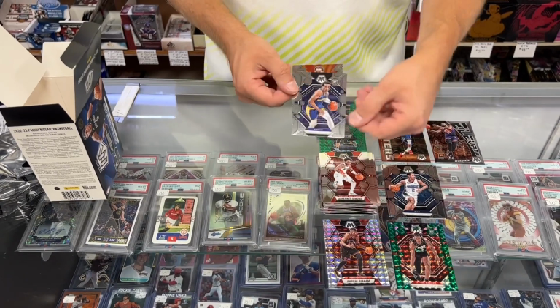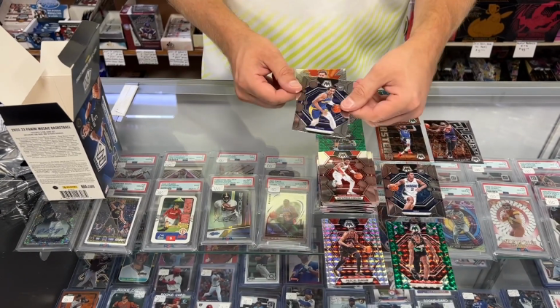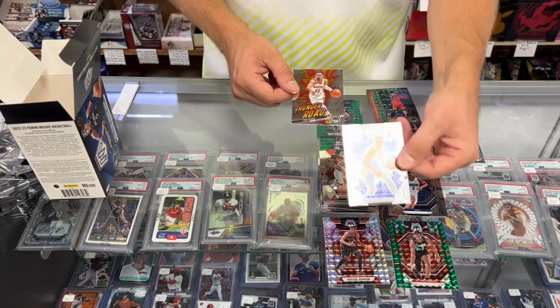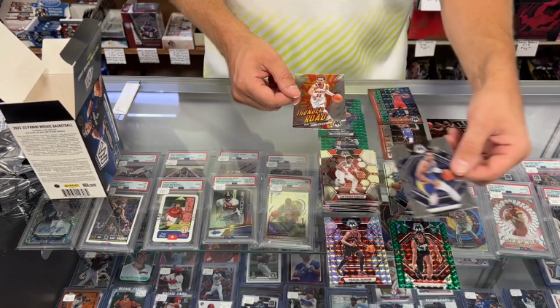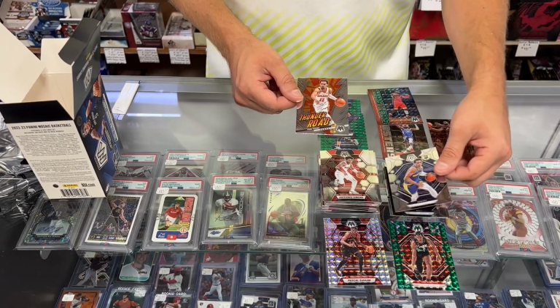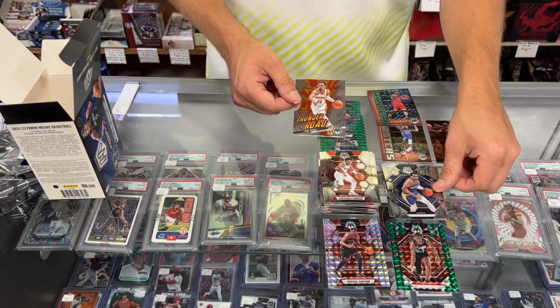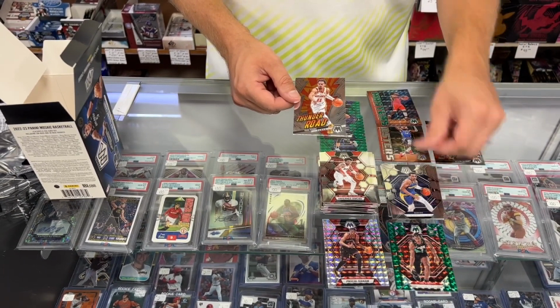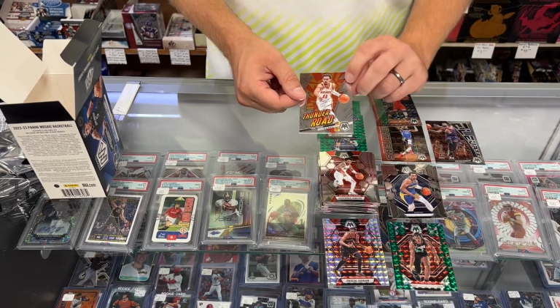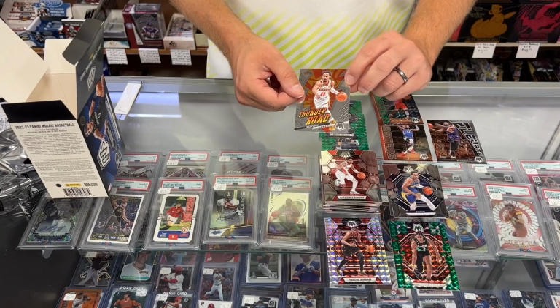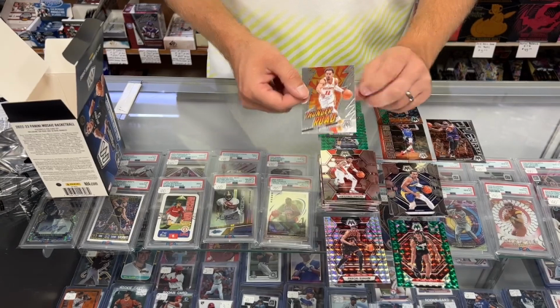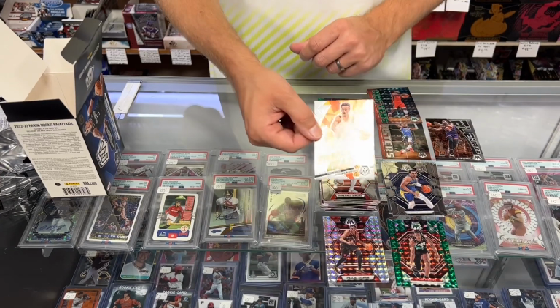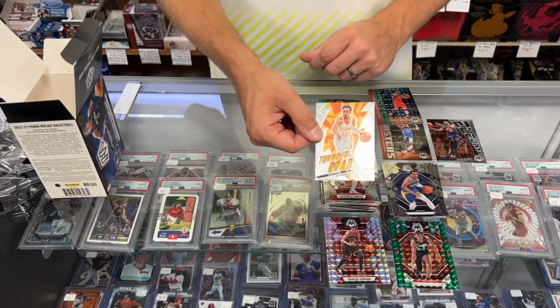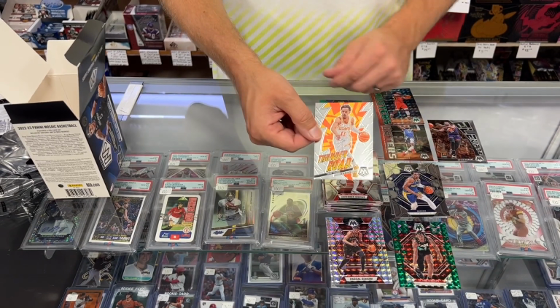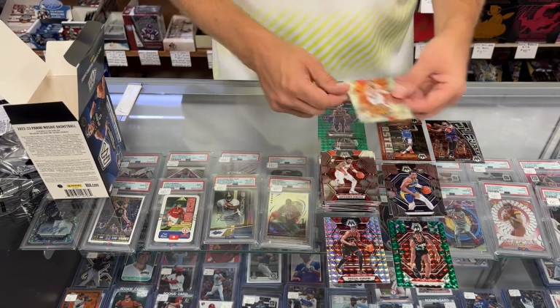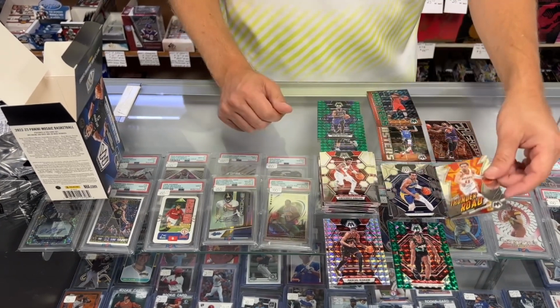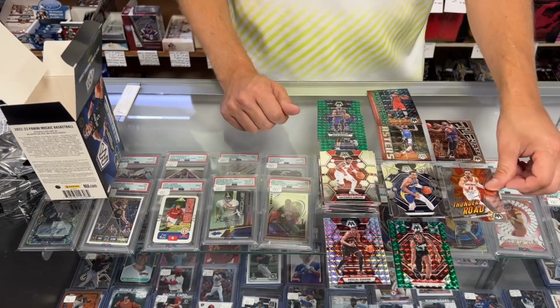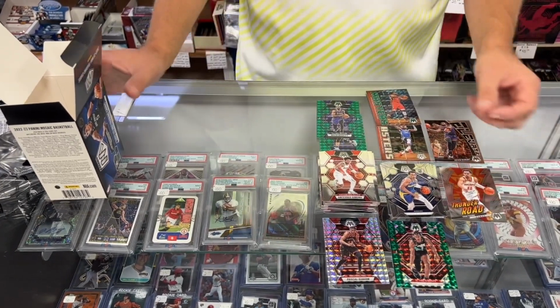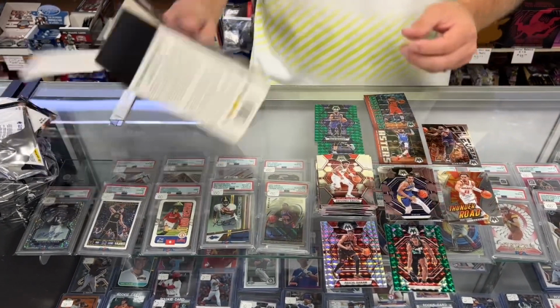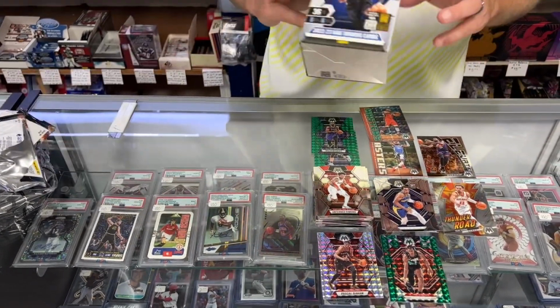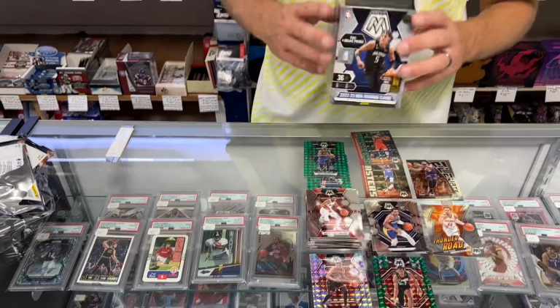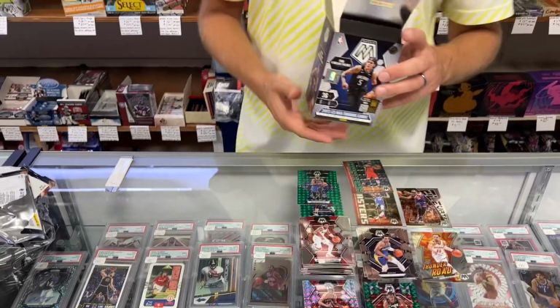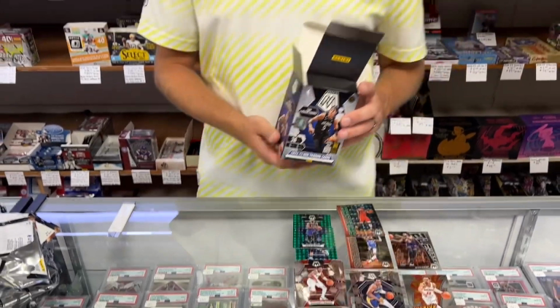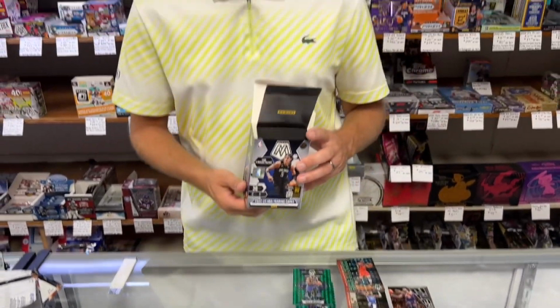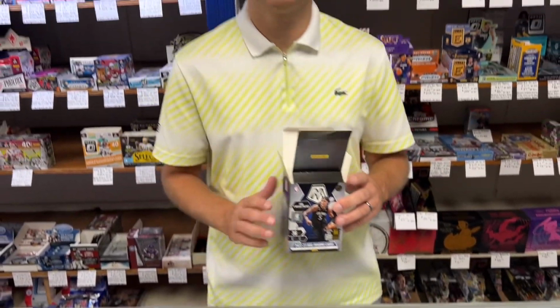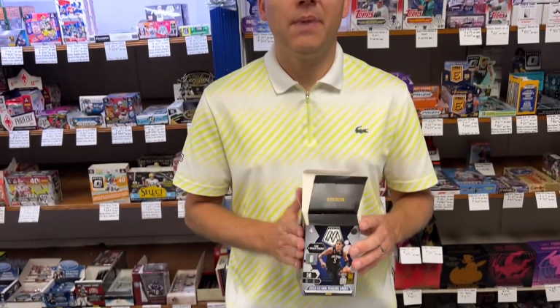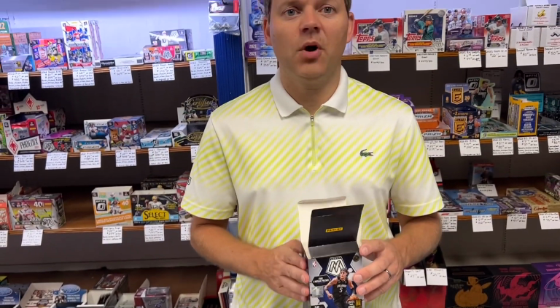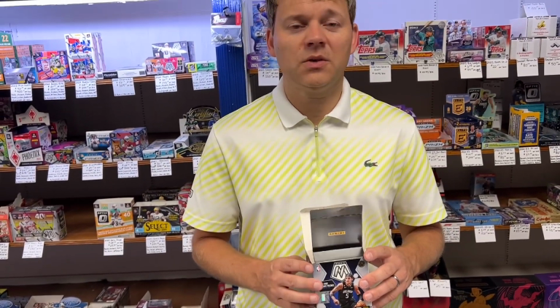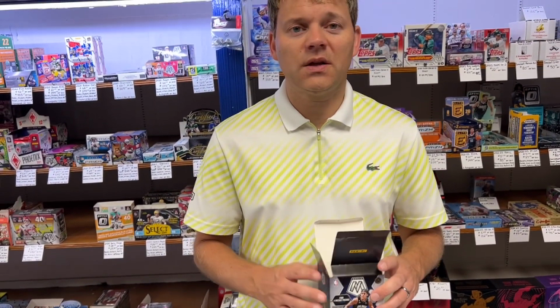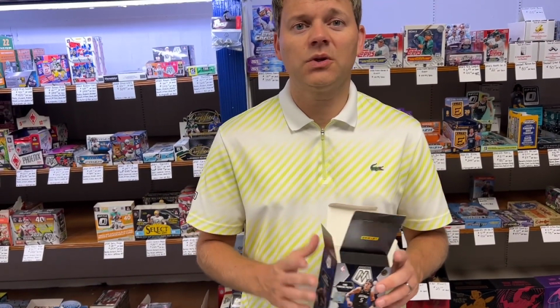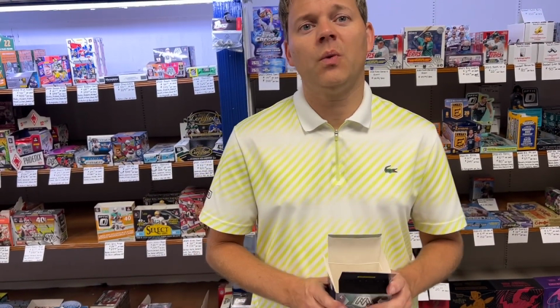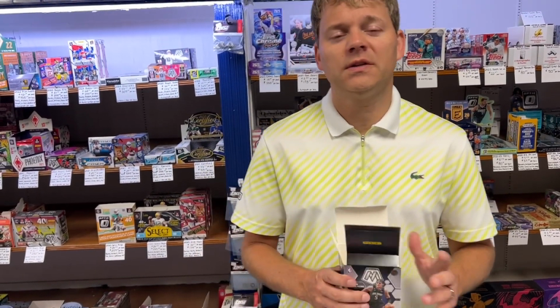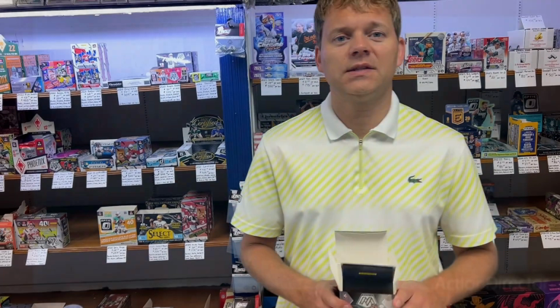Patrick Baldwin Jr. rookie. And Thunder Road insert — Trae Young. So that was it — this was our 2022-23 Mosaic Basketball Blaster Box. Thank you so much for watching. Have a nice day!